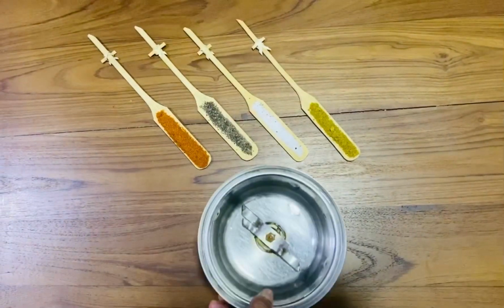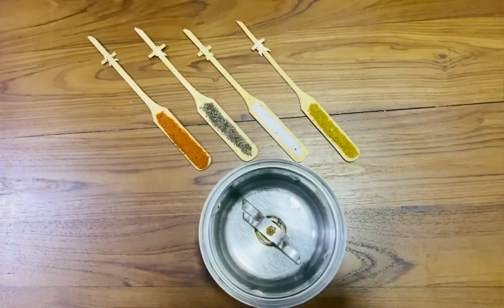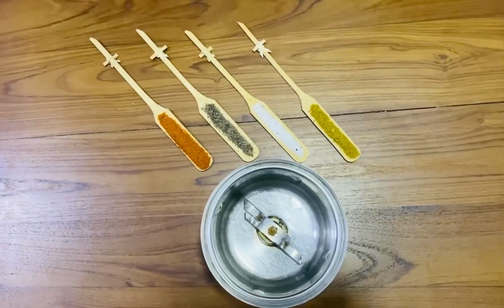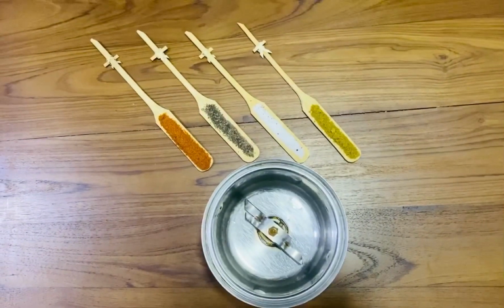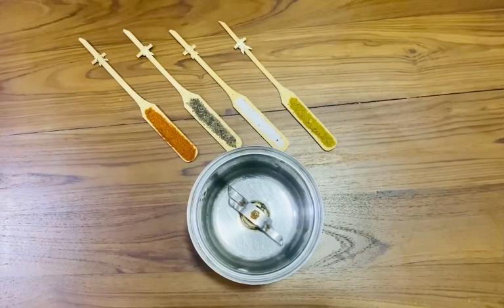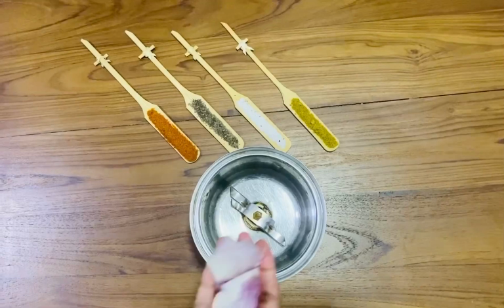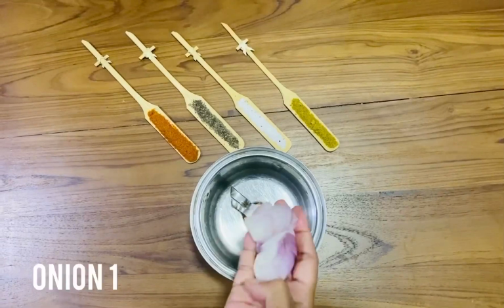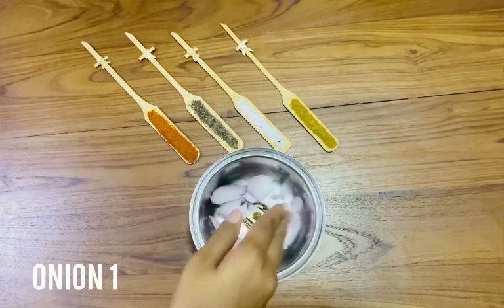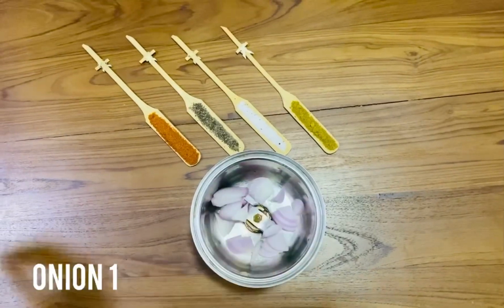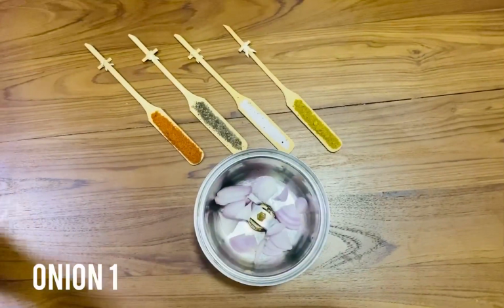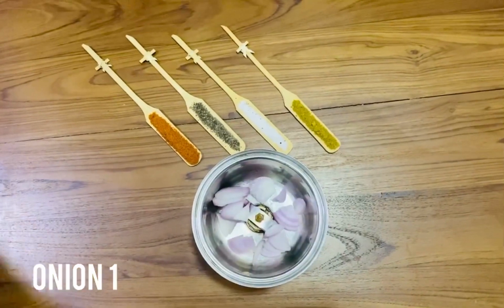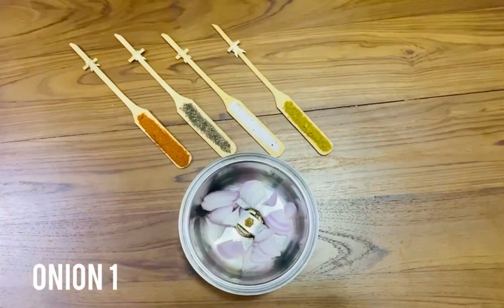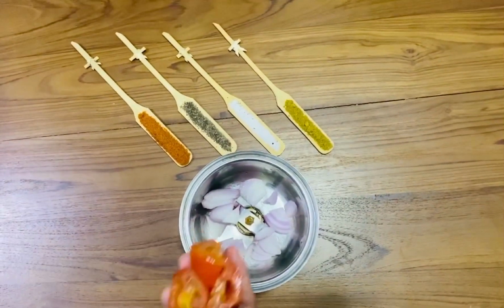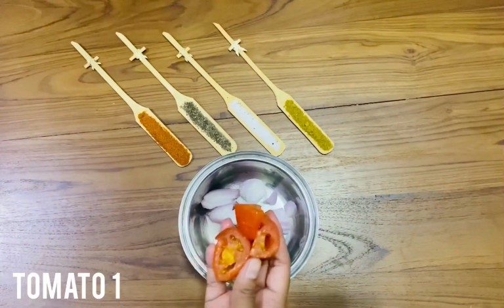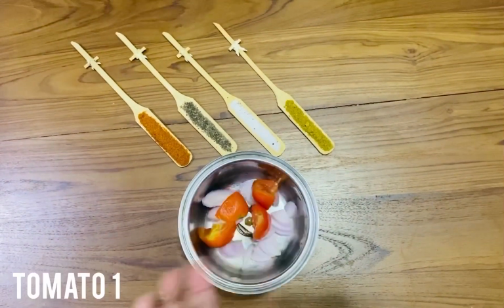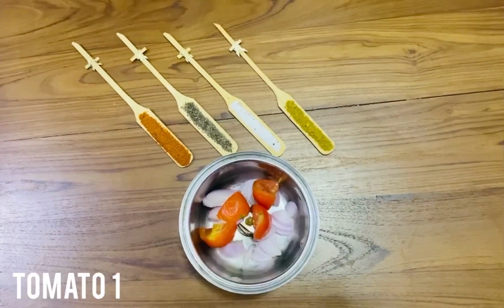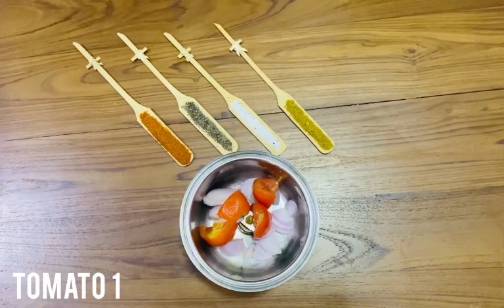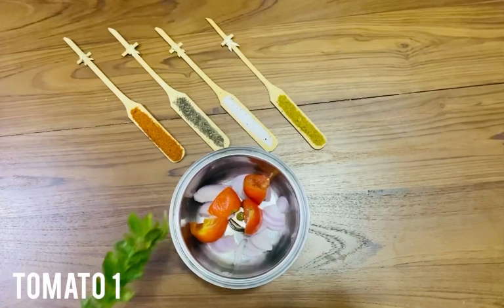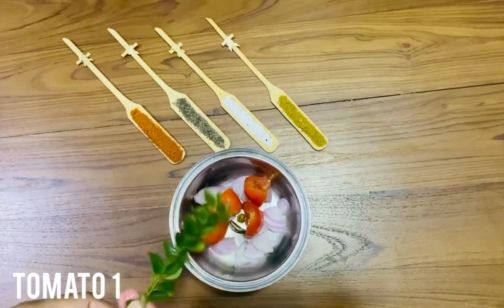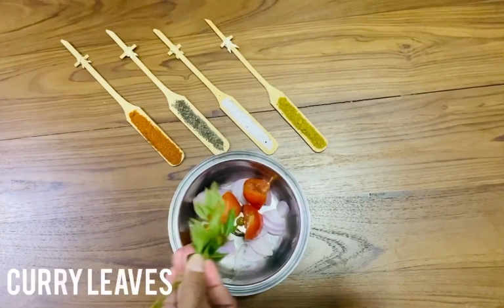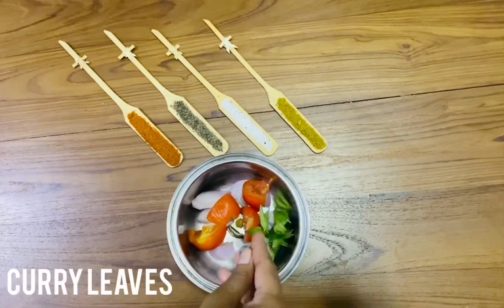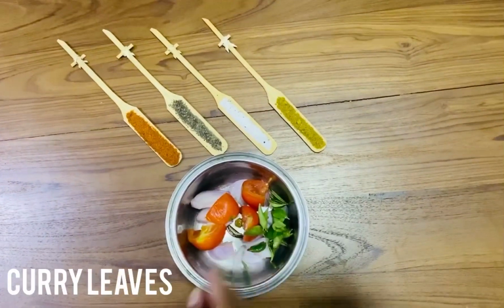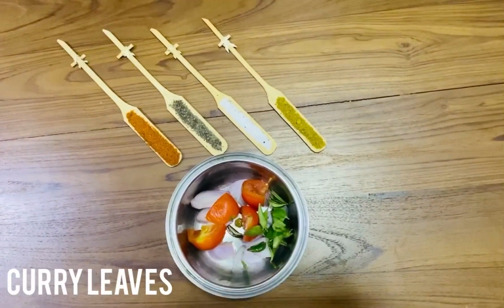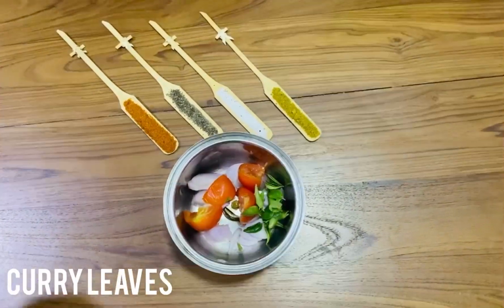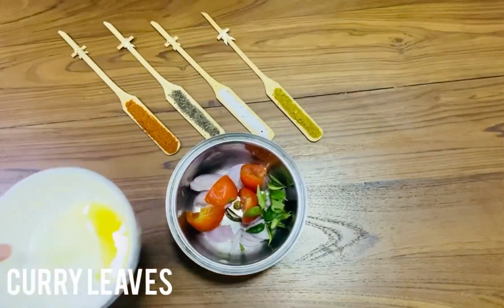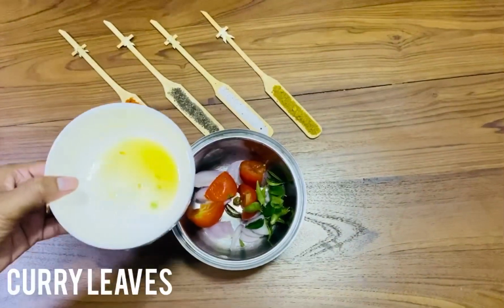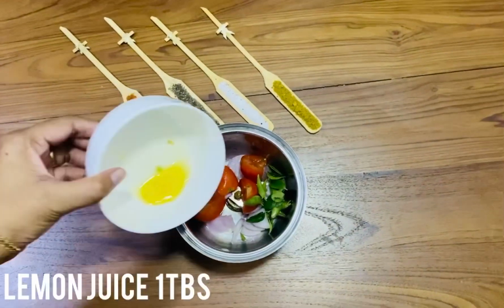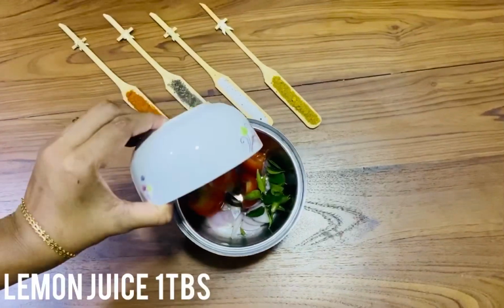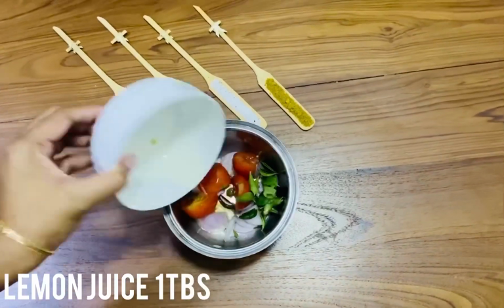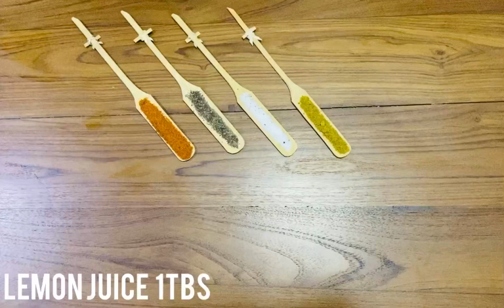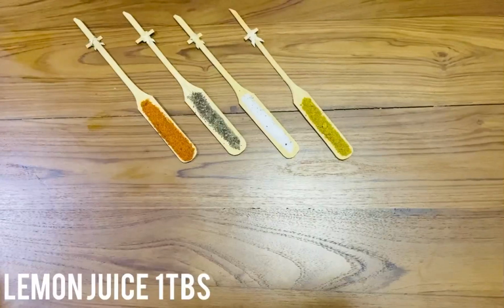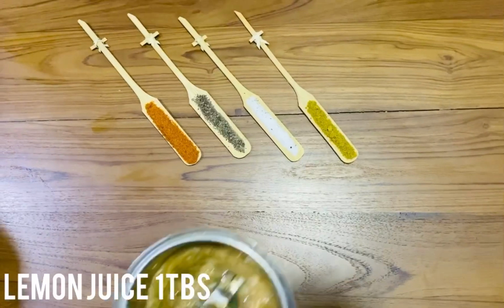Let's make the potato cream. Take a mixer jar and add 1 onion, 1 tomato, some curry leaves, and 1 tablespoon lemon juice. Grind it well.